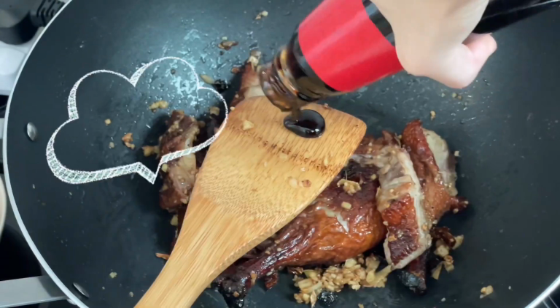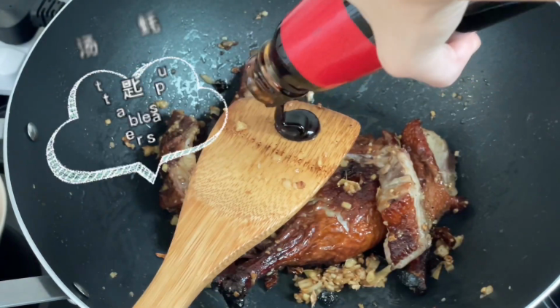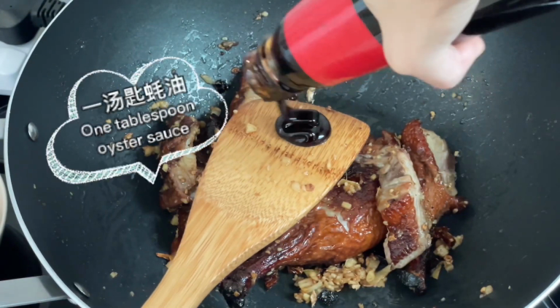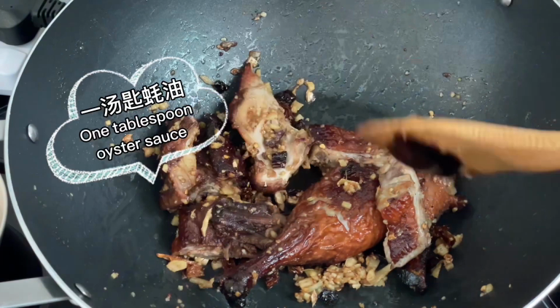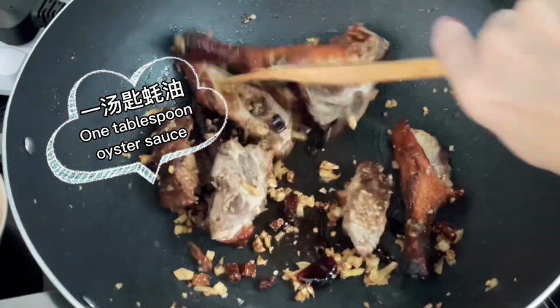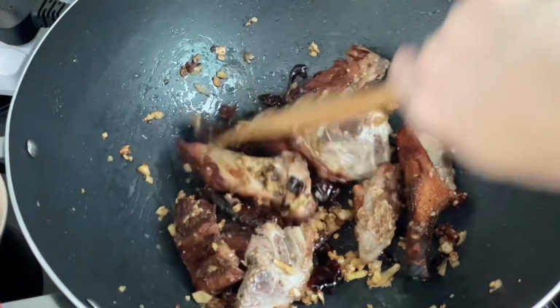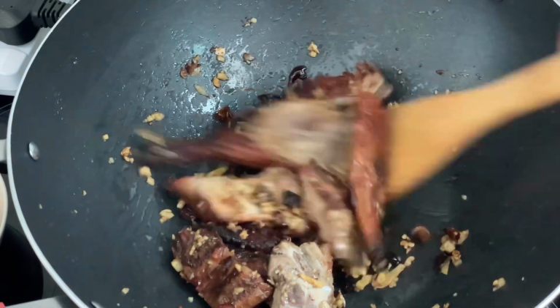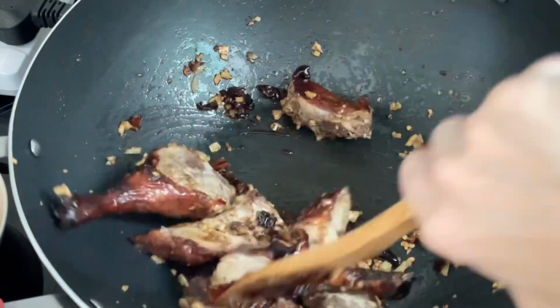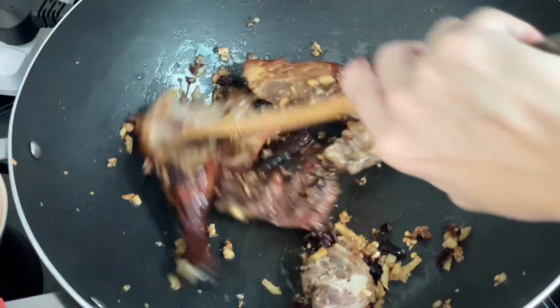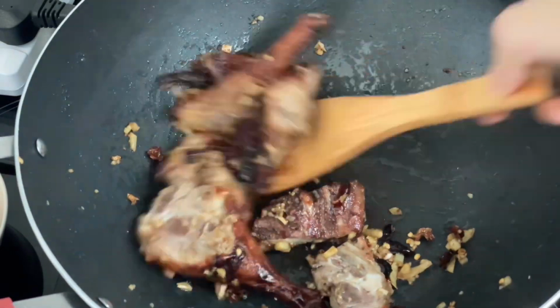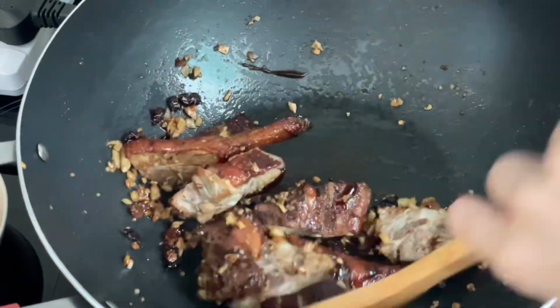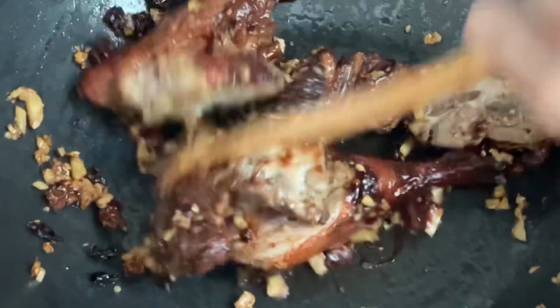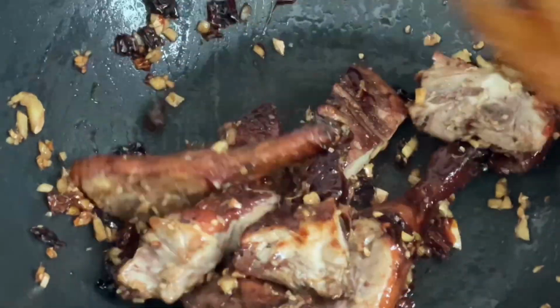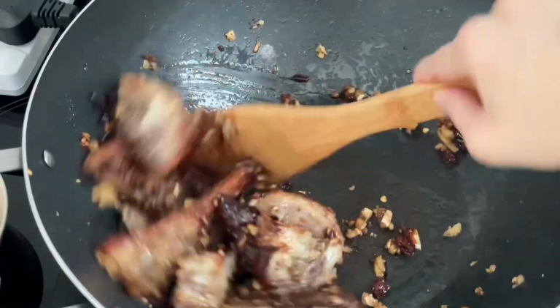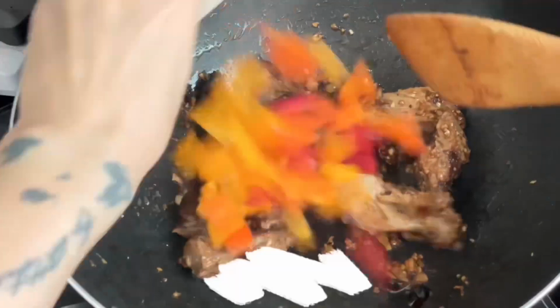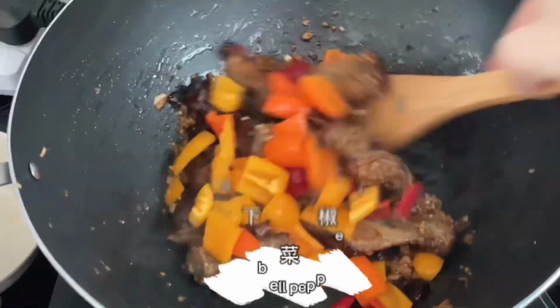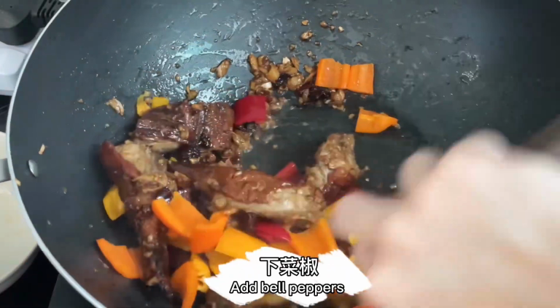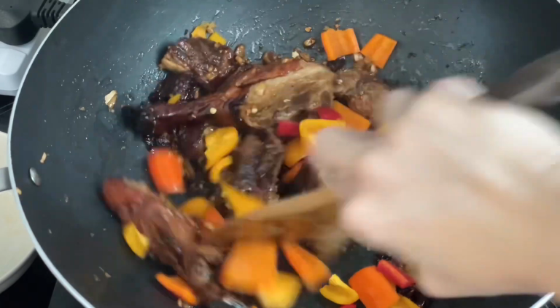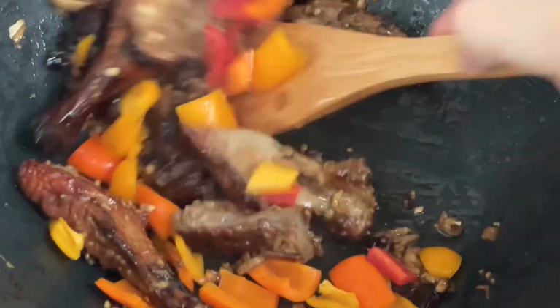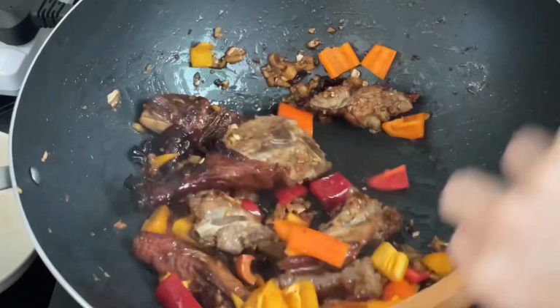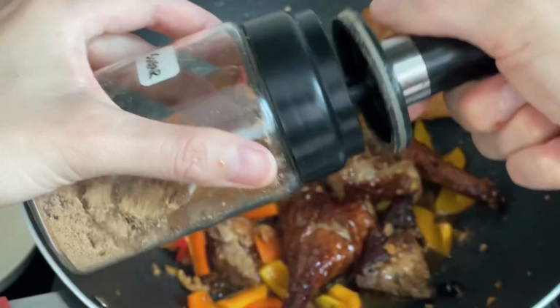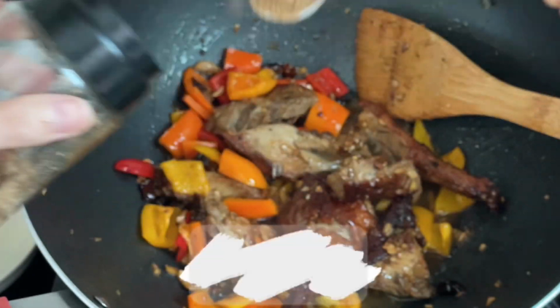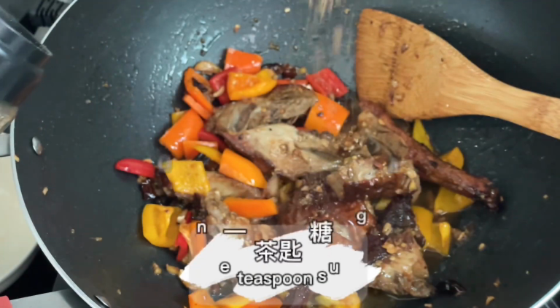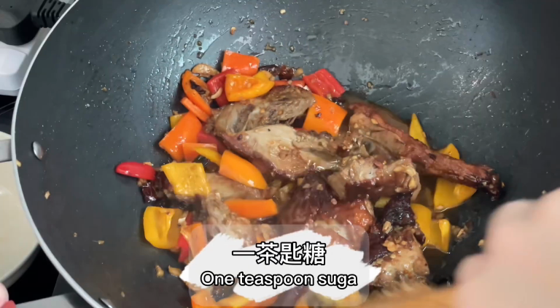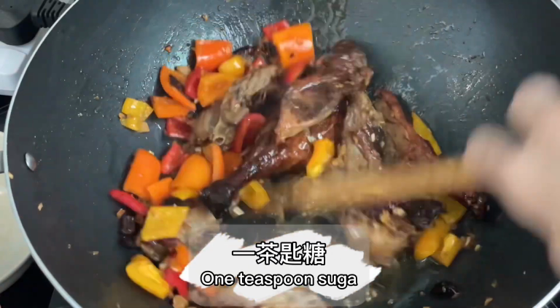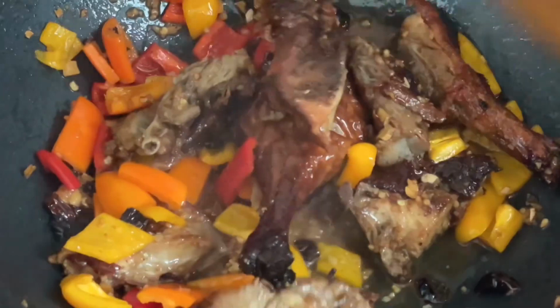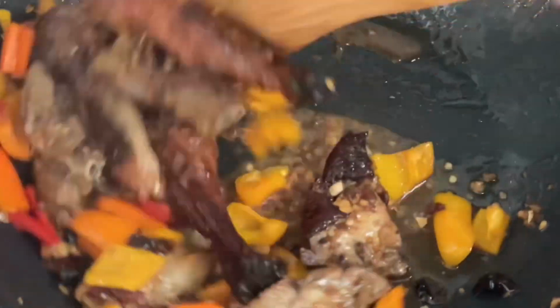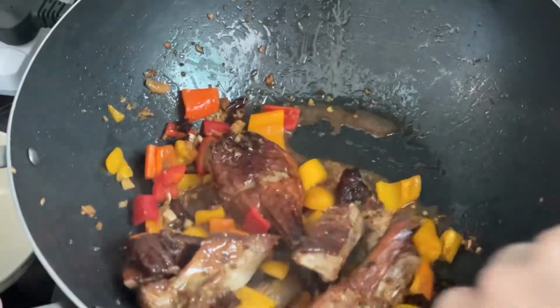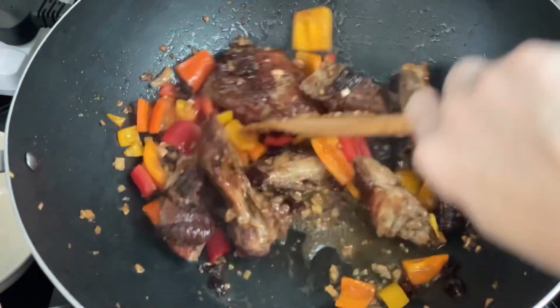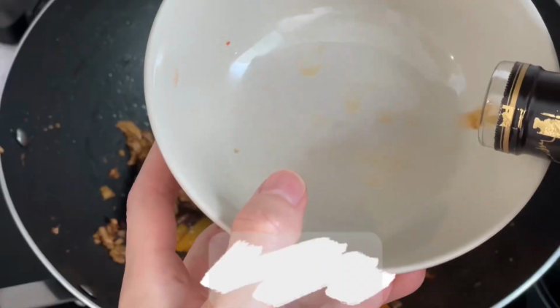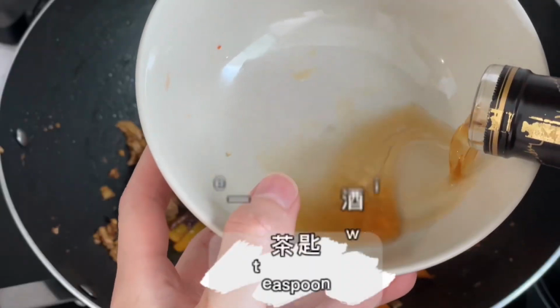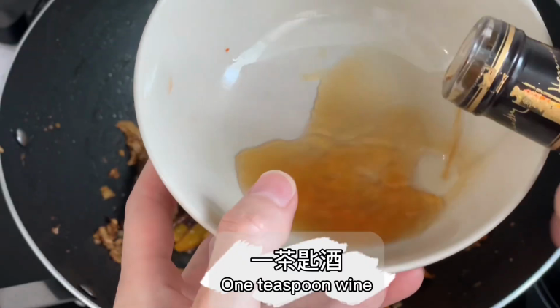One tablespoon oyster sauce. Add bell peppers. One teaspoon sugar. One teaspoon wine.